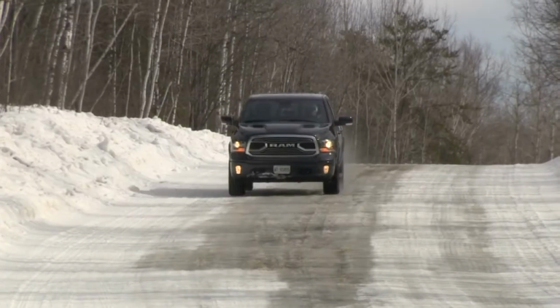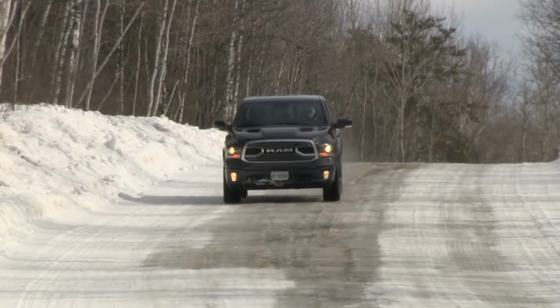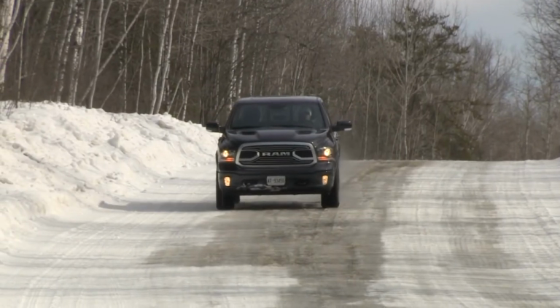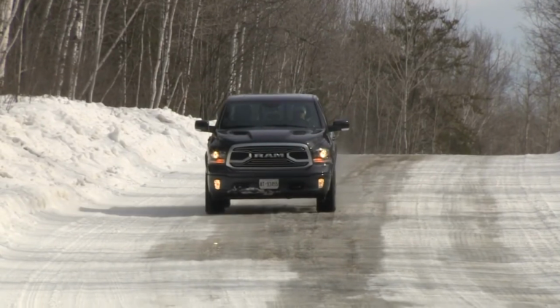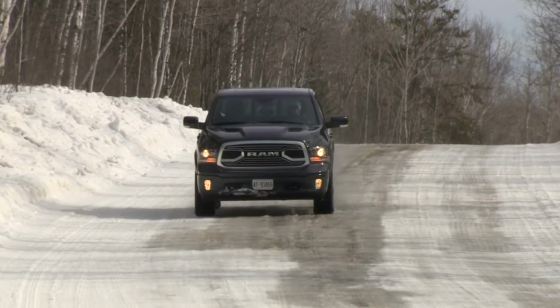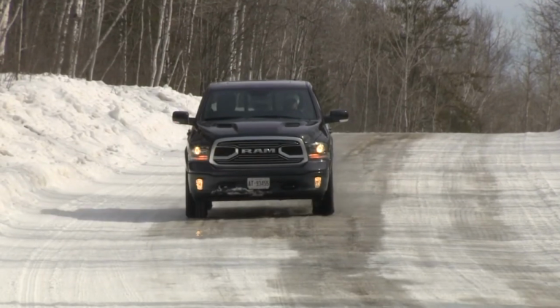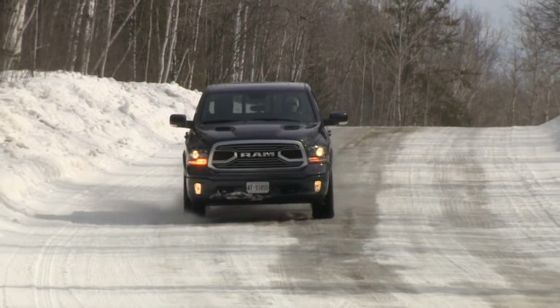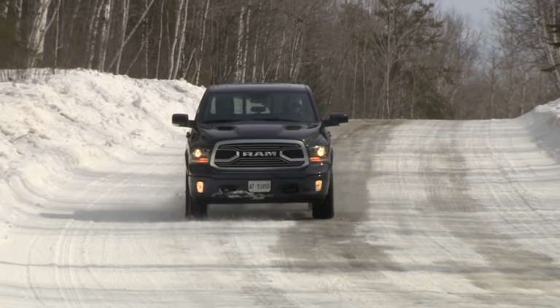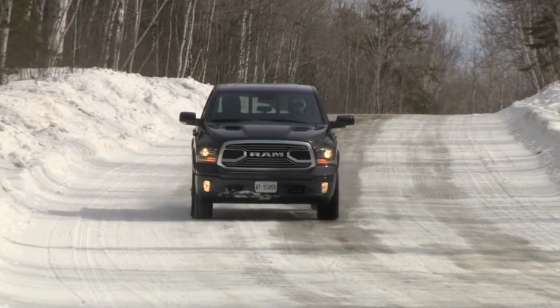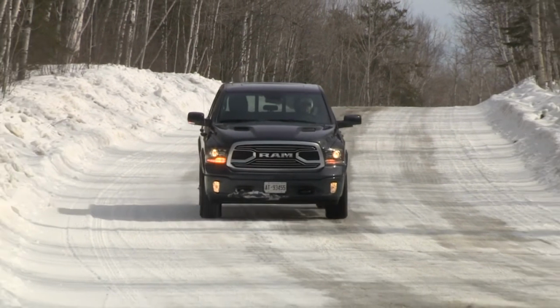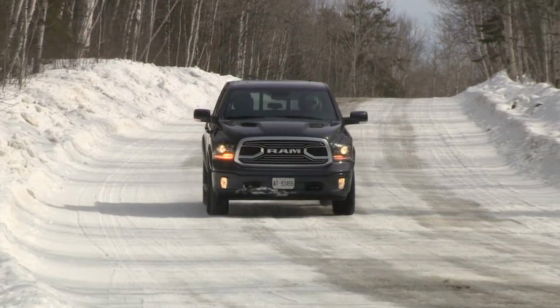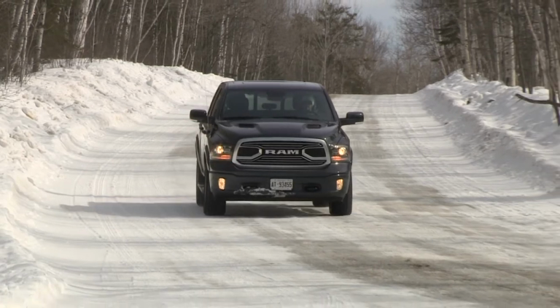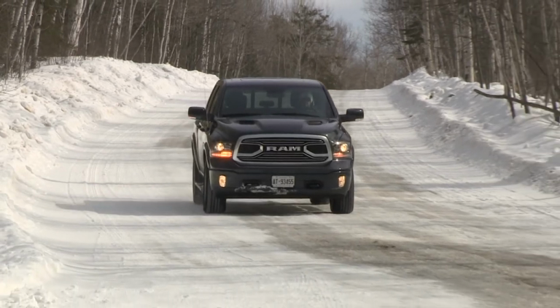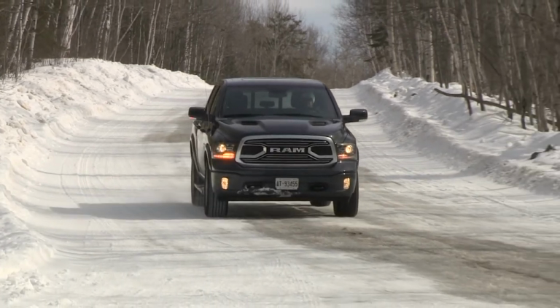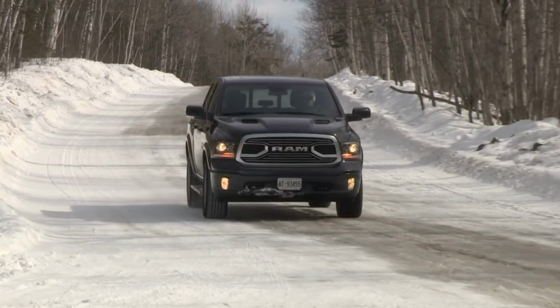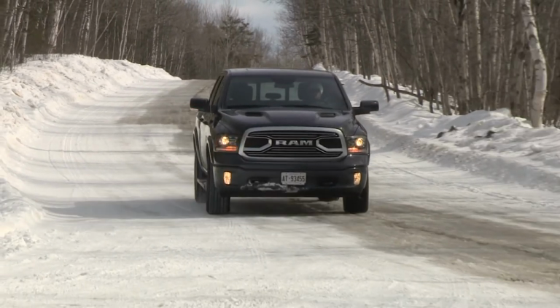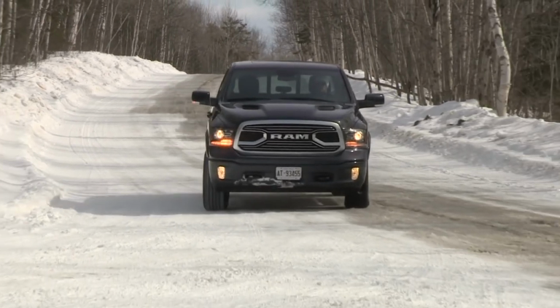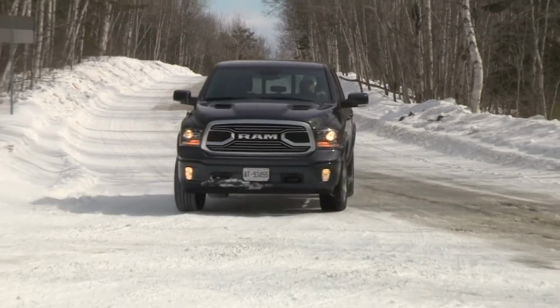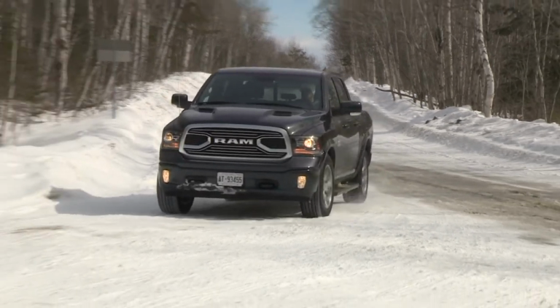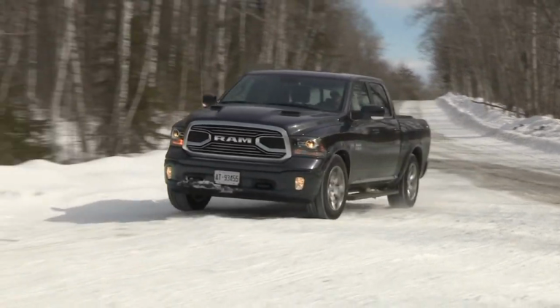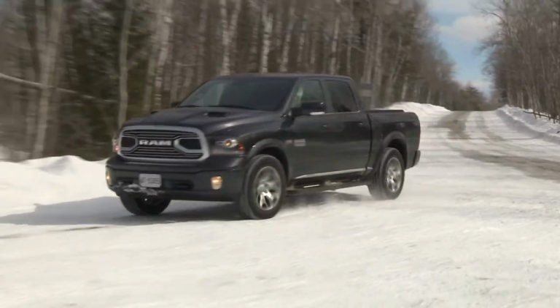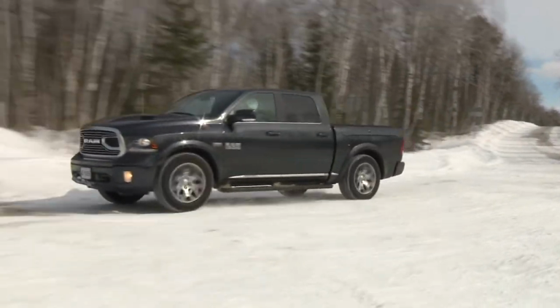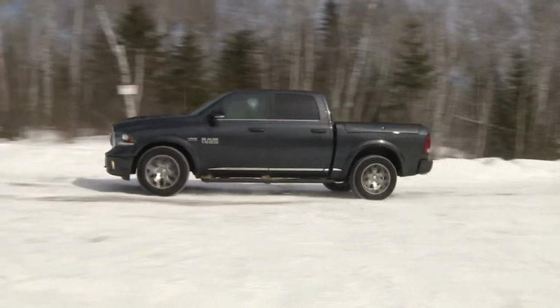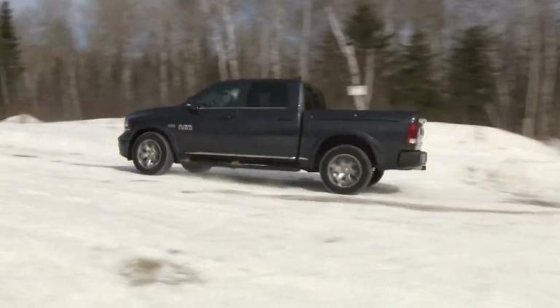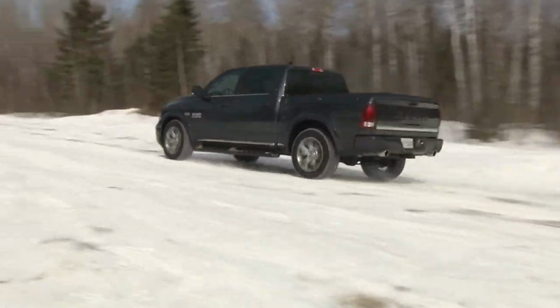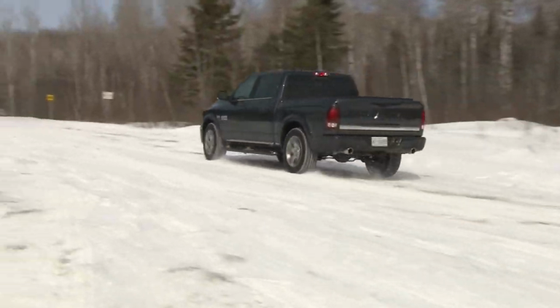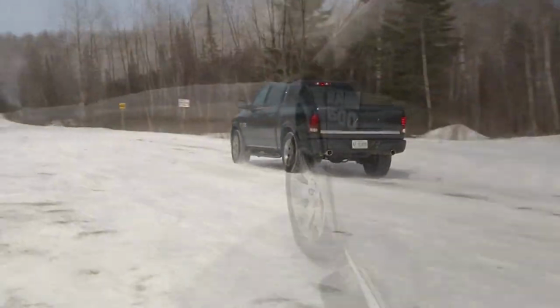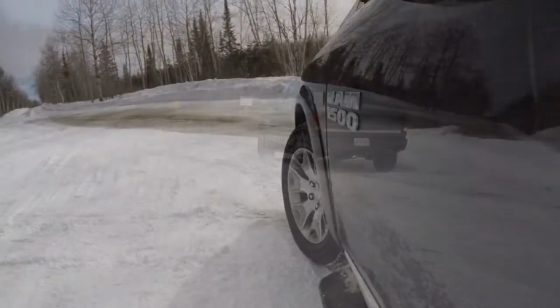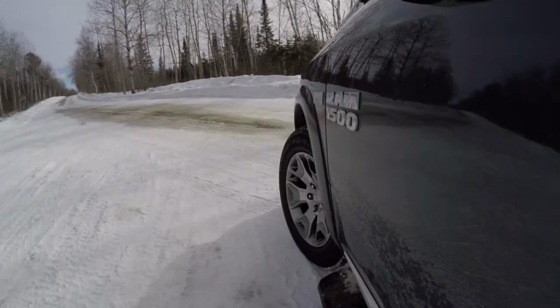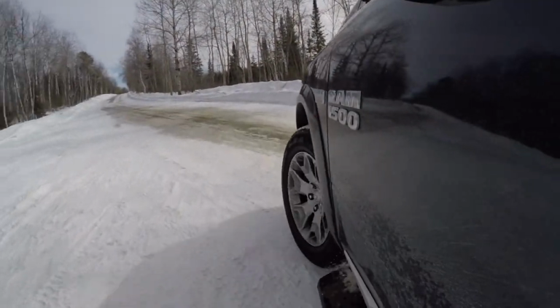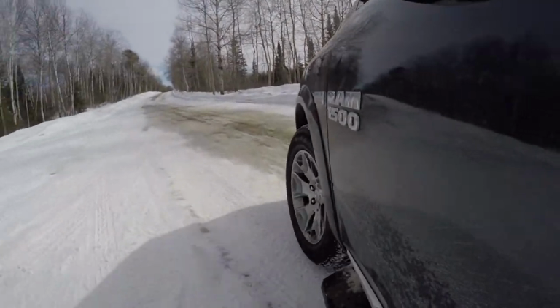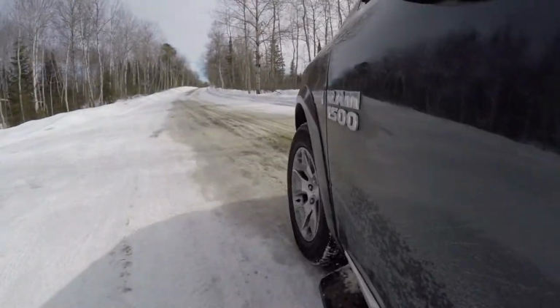Typical gripes elsewhere. As trucks go, this one gets a good bit thirsty if you're not driving it gently, and it can be a bit of work to park if you're not used to driving a big truck. Also, halogen headlights on a $75,000 vehicle are like serving an expensive filet mignon with a side of KD.